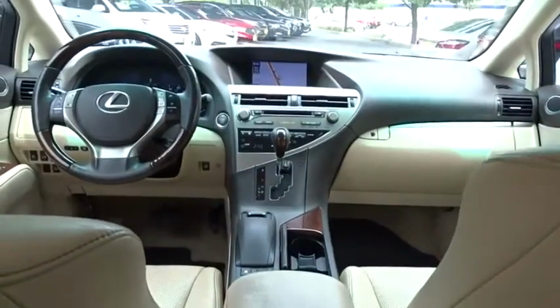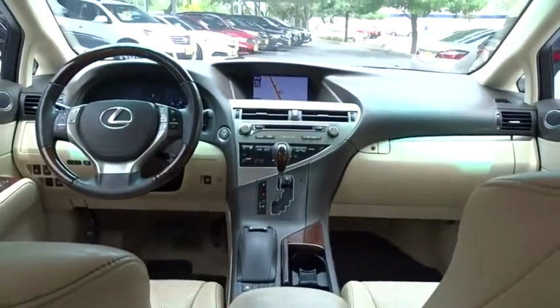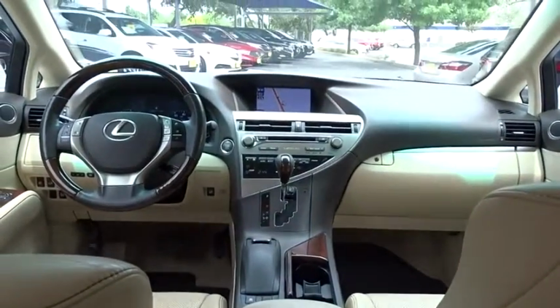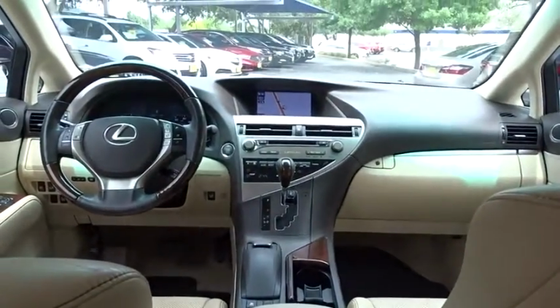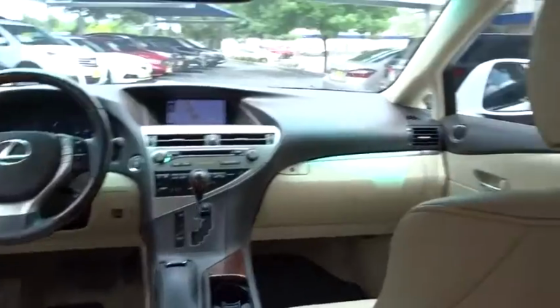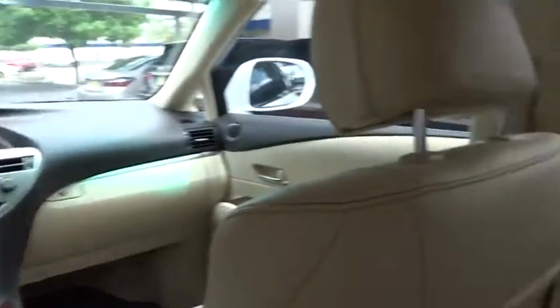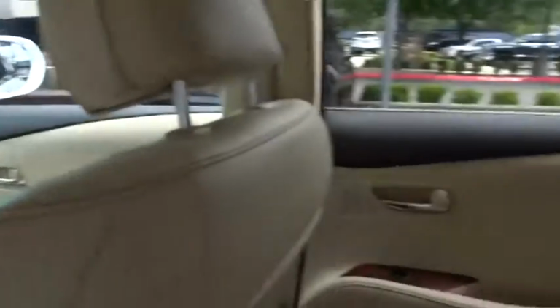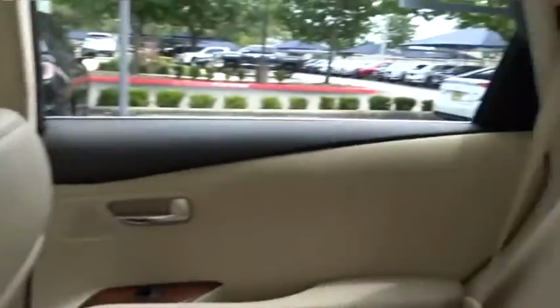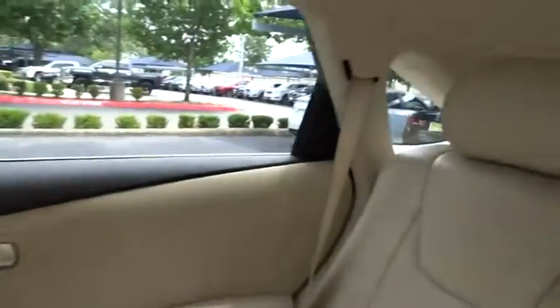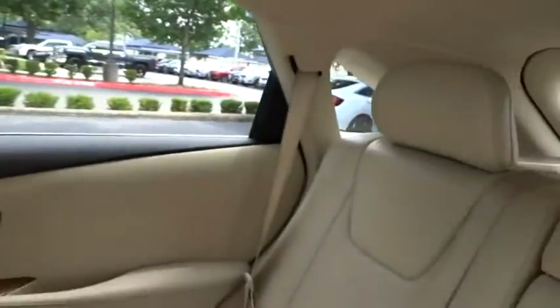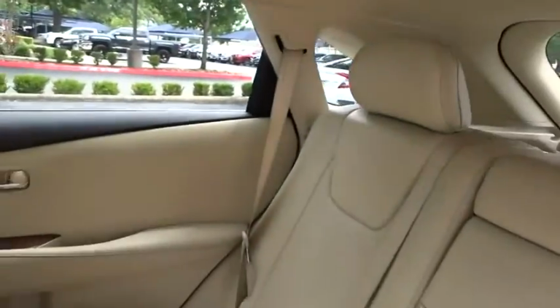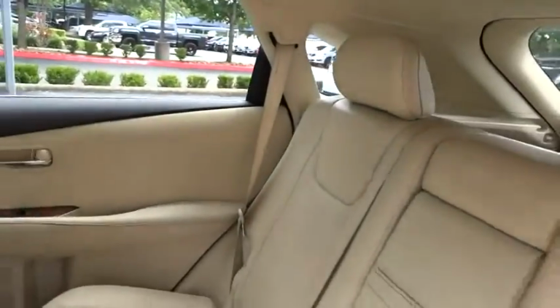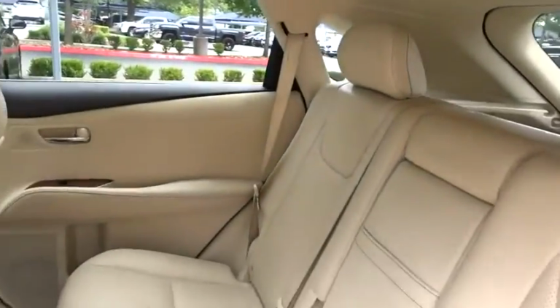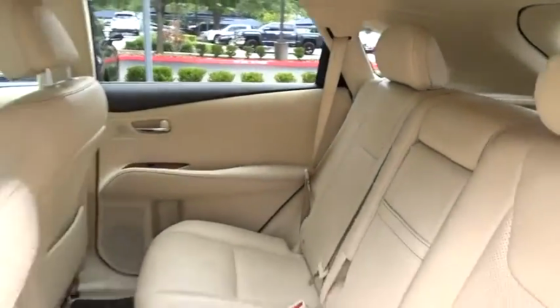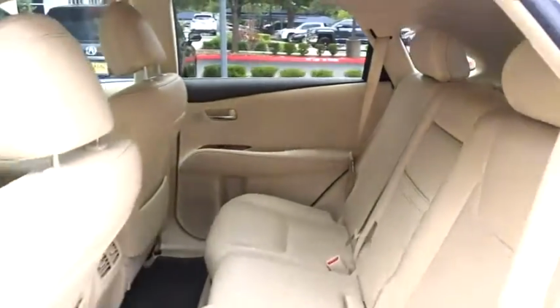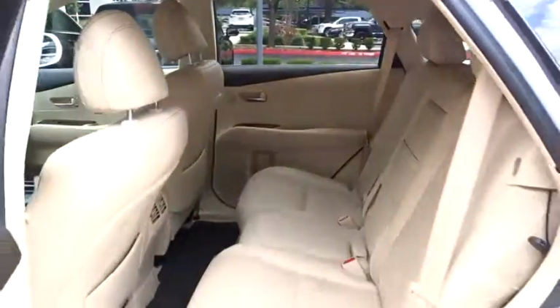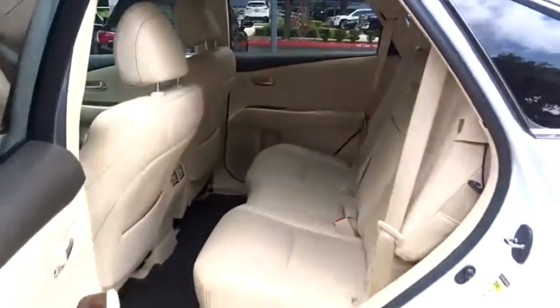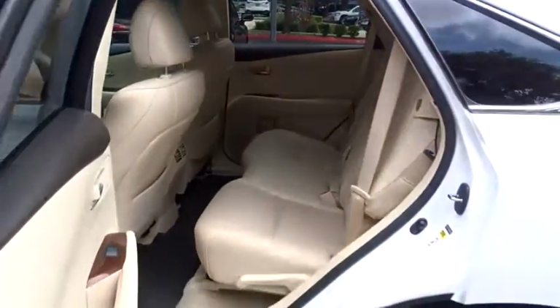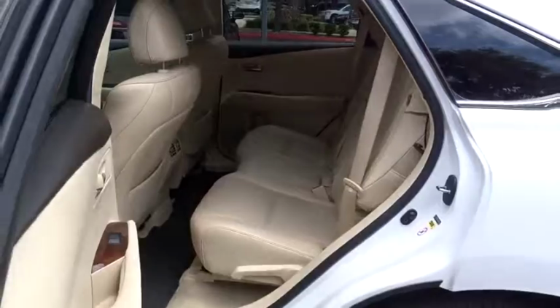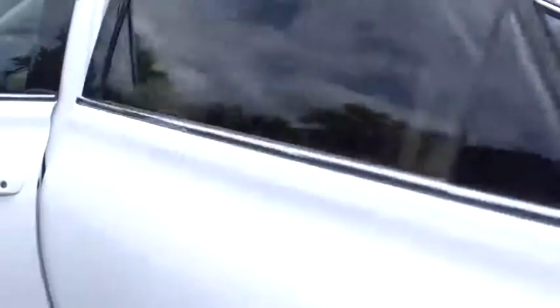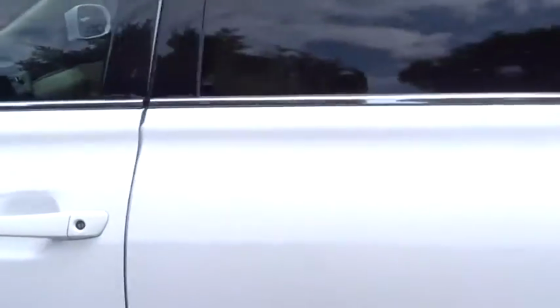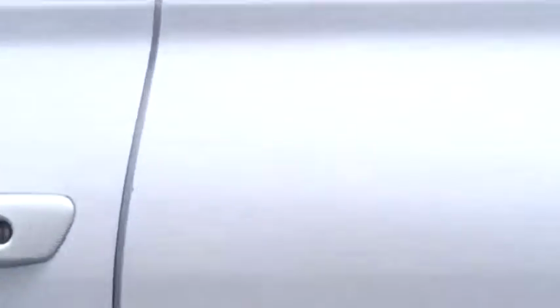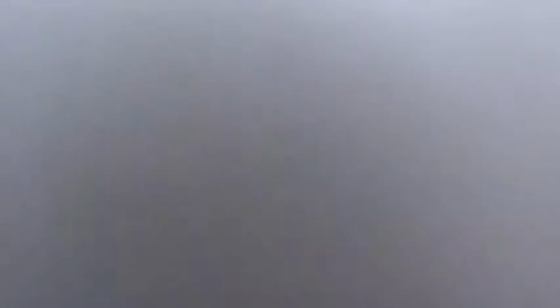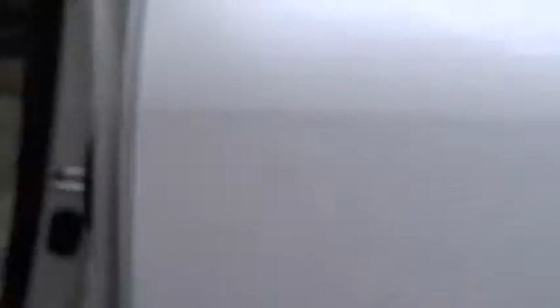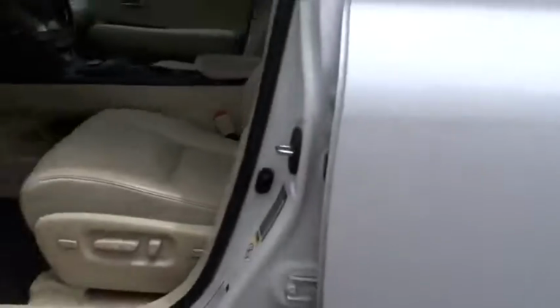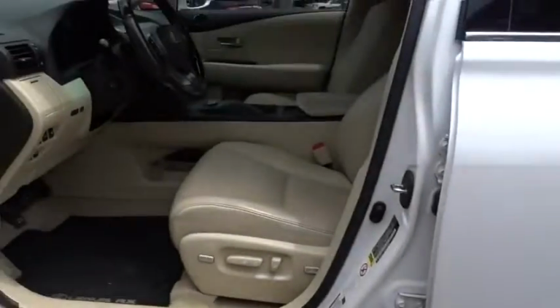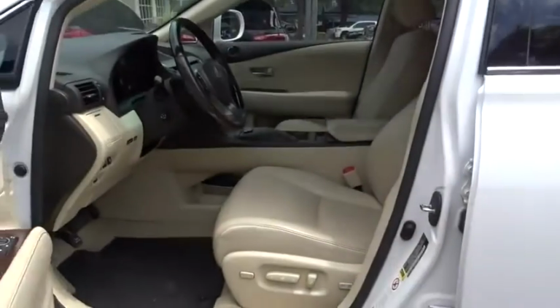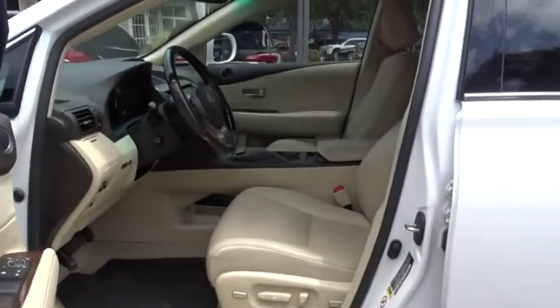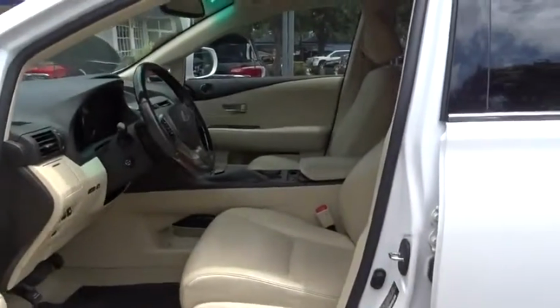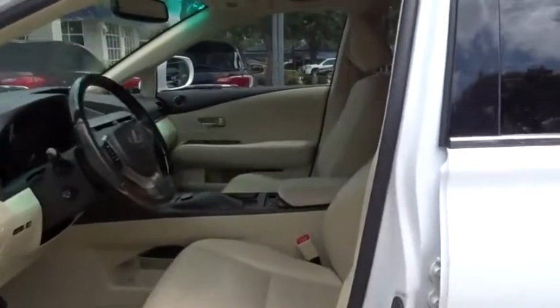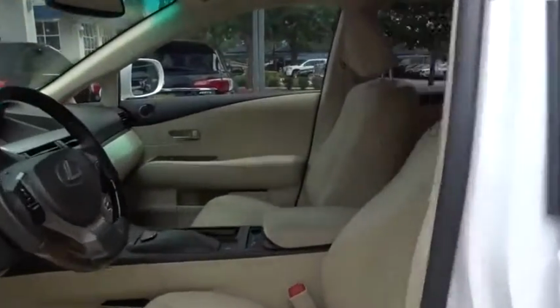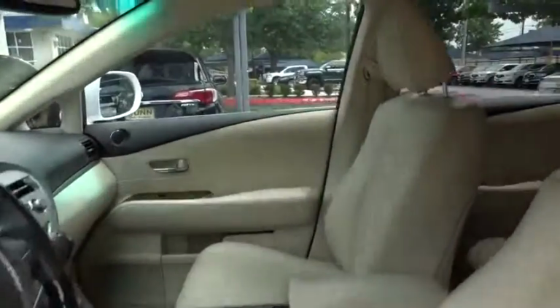Bluetooth, power steering, adjustable steering wheel, keyless start, floor mats, auto dimming rear view mirror, aluminum wheels, four wheel disc brakes, cruise control, universal garage door opener.